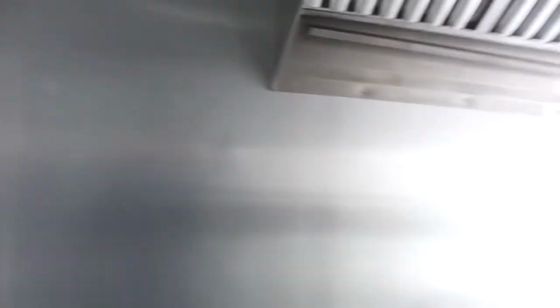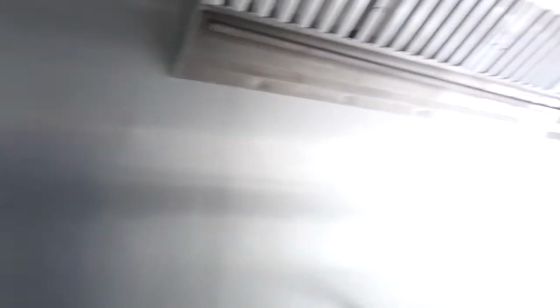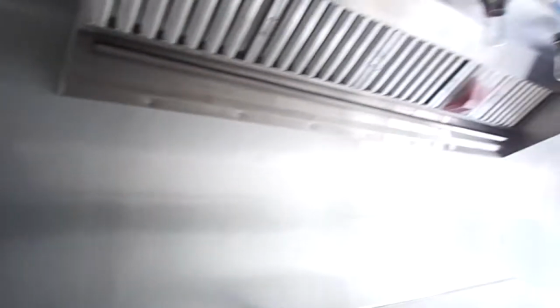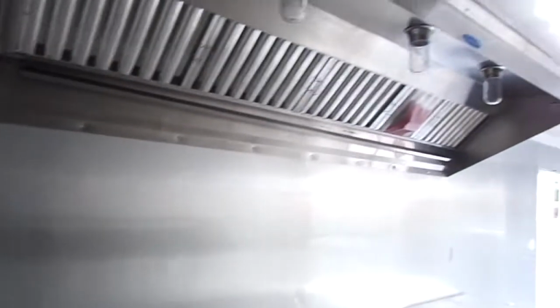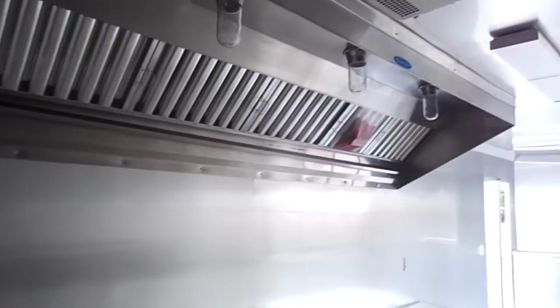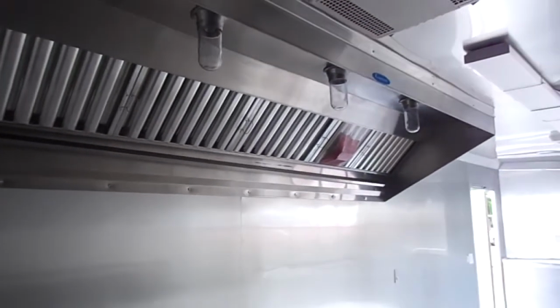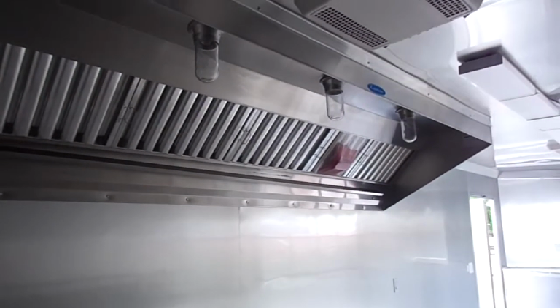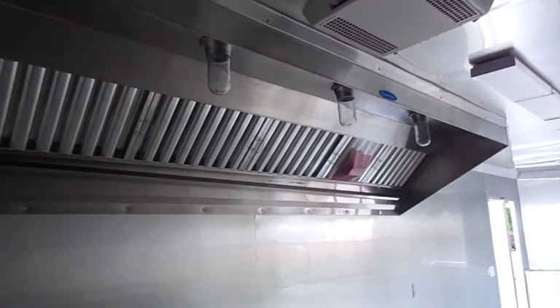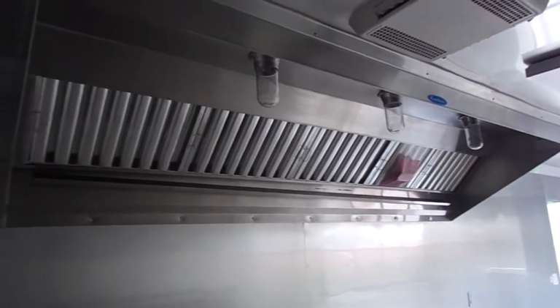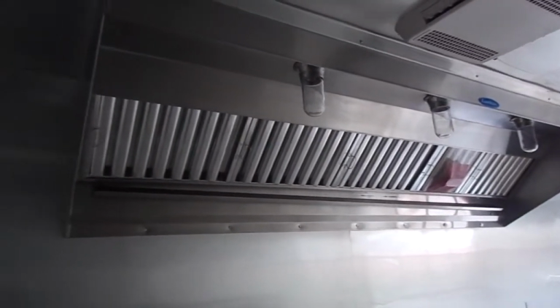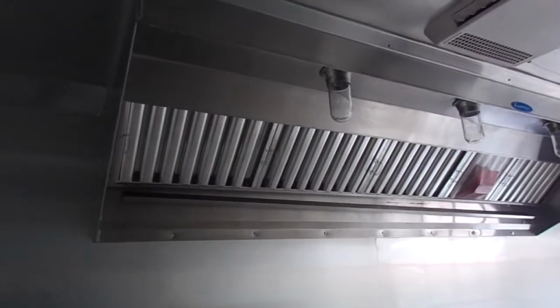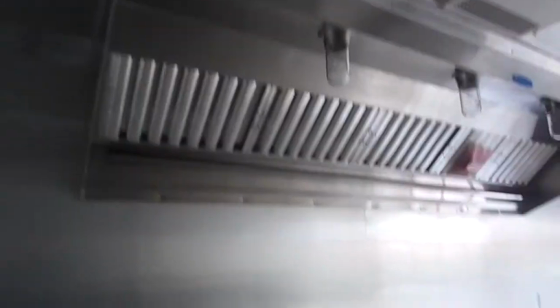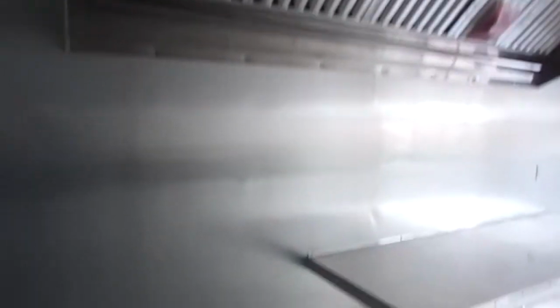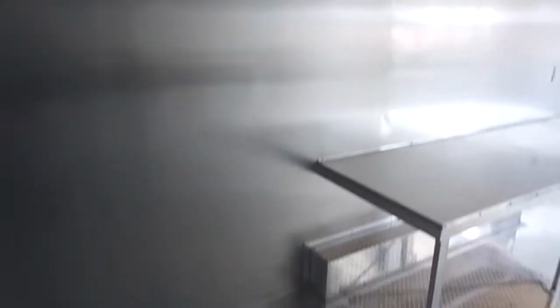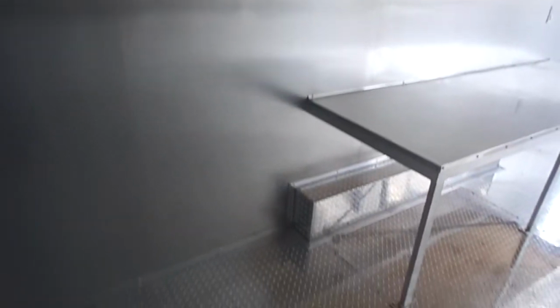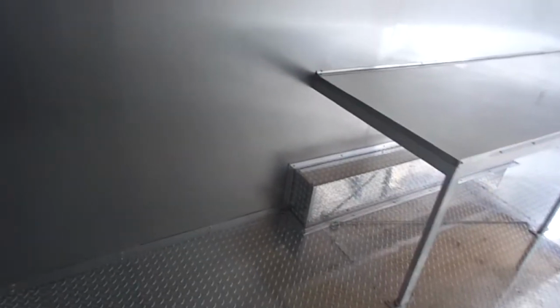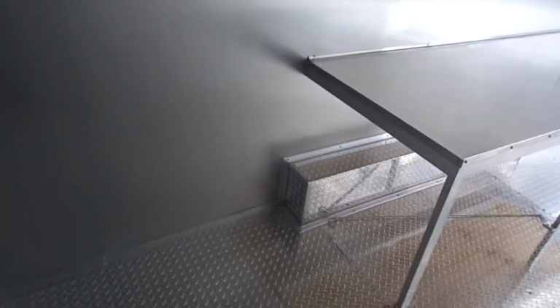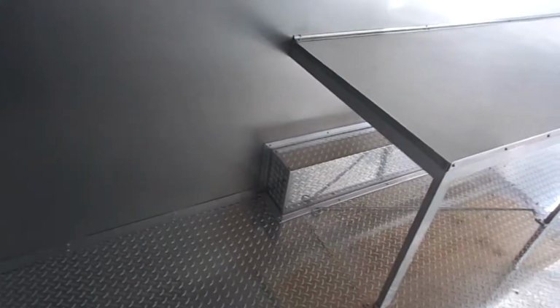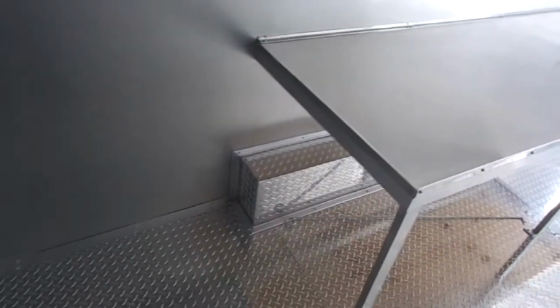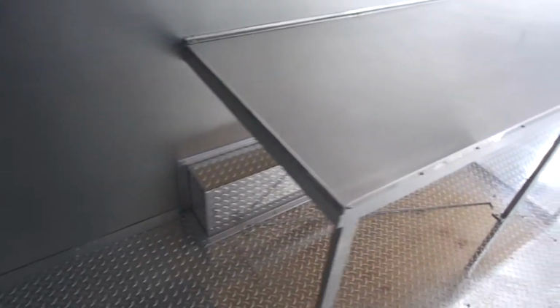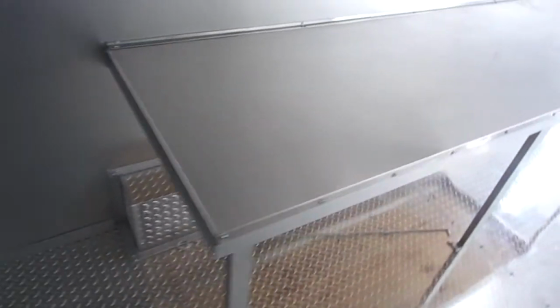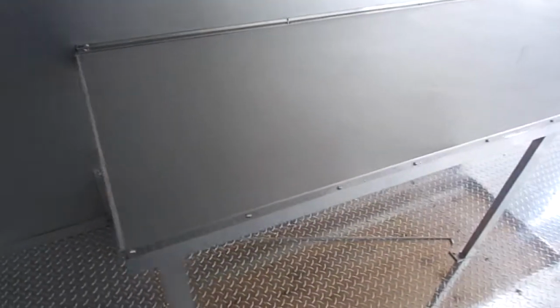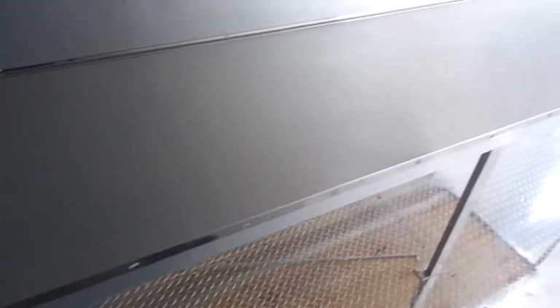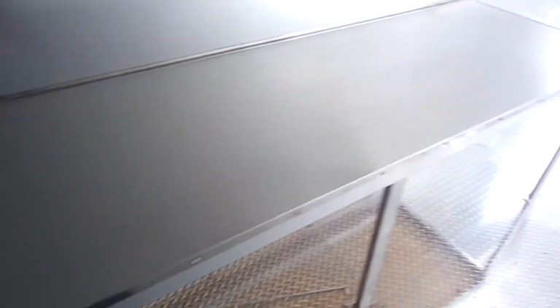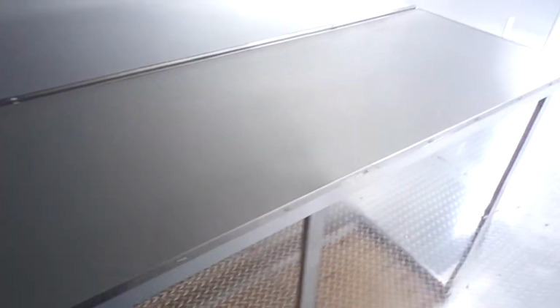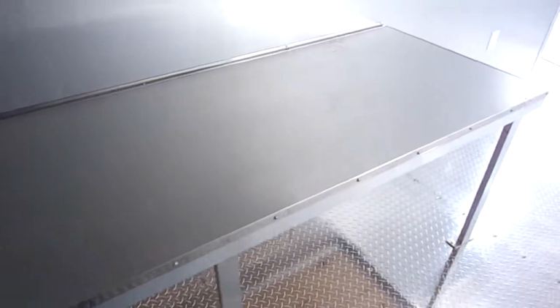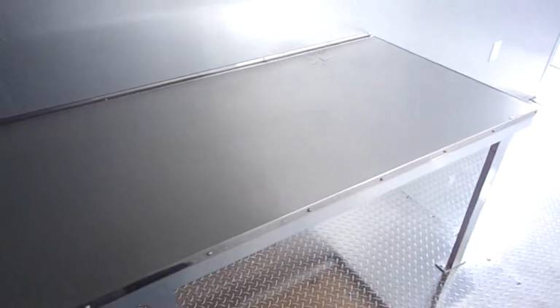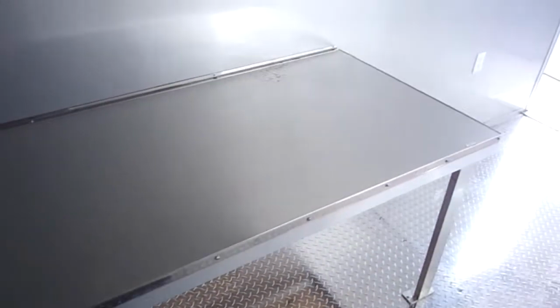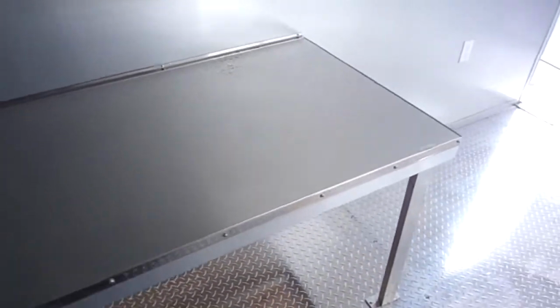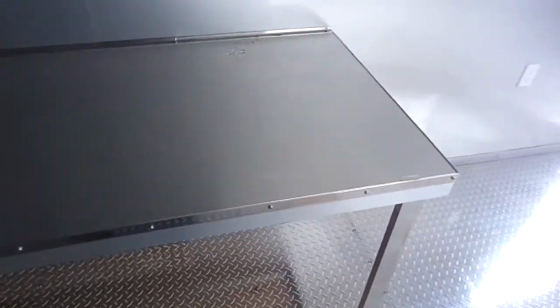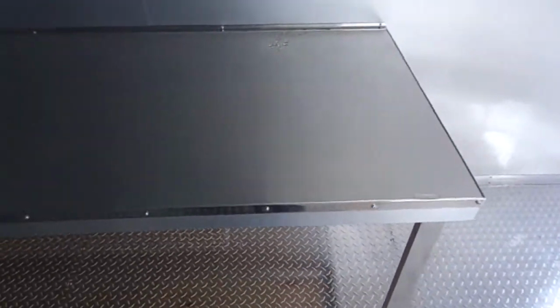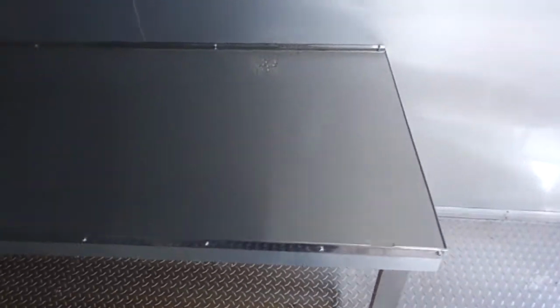Here we have a Larkin hood and a counter for equipment.